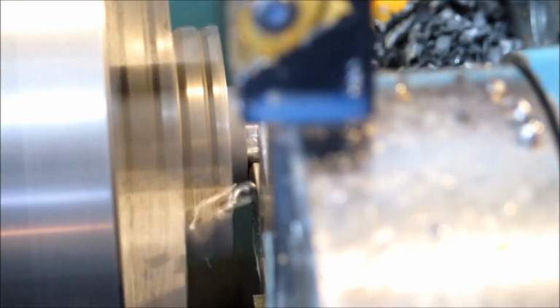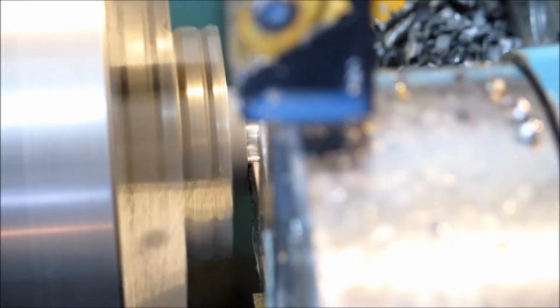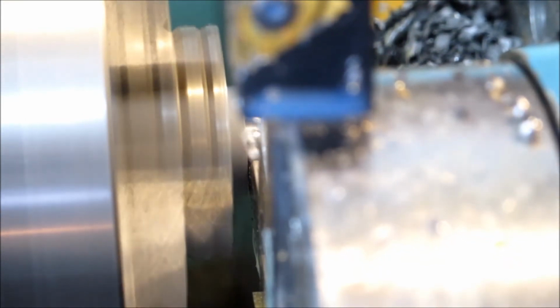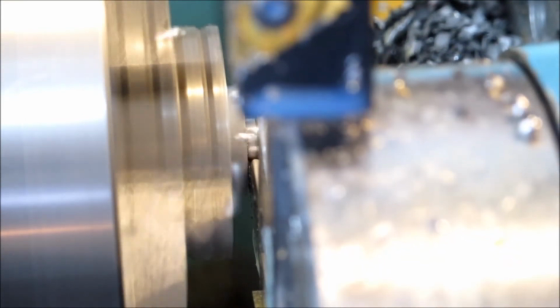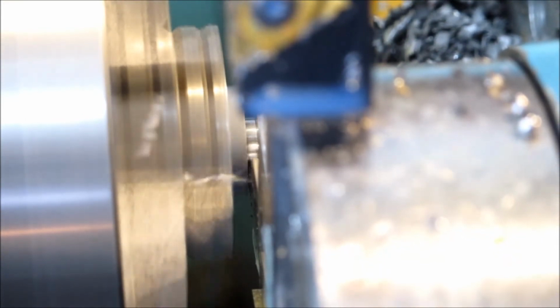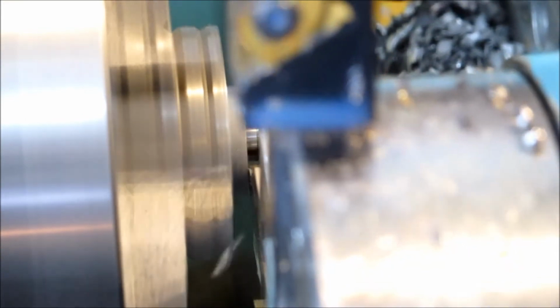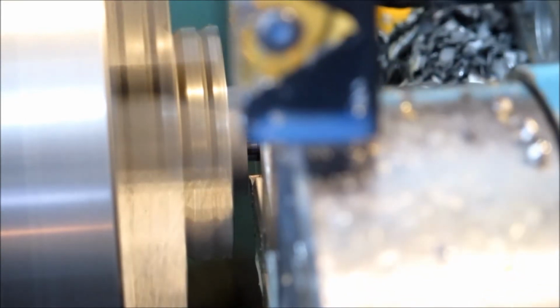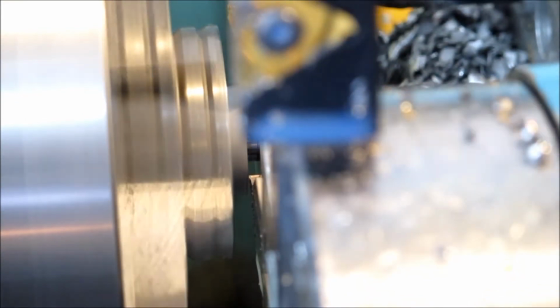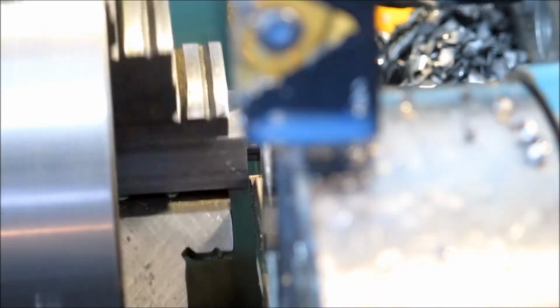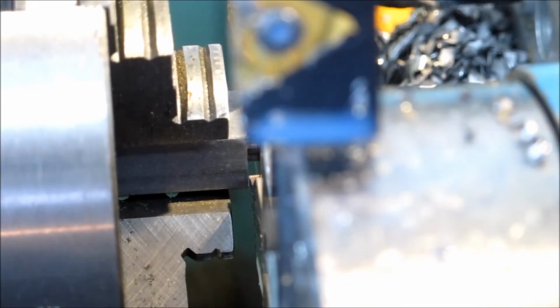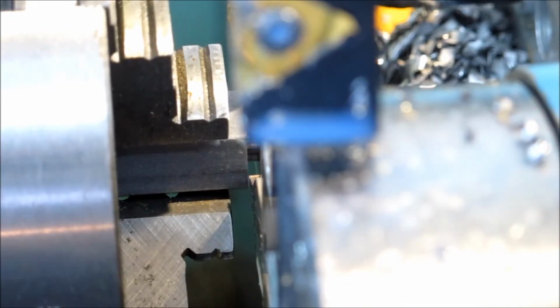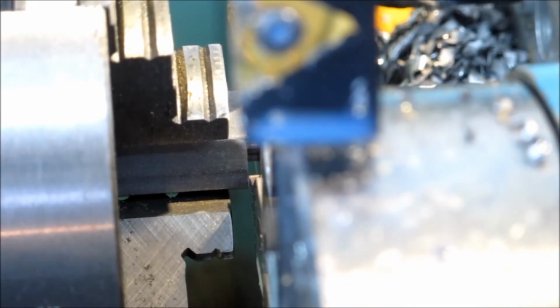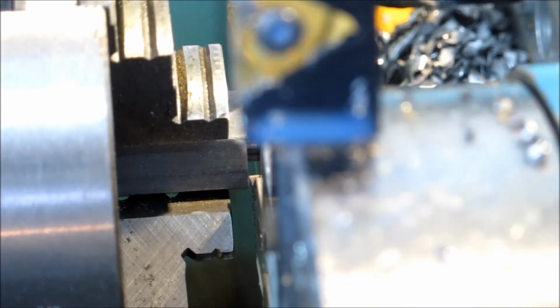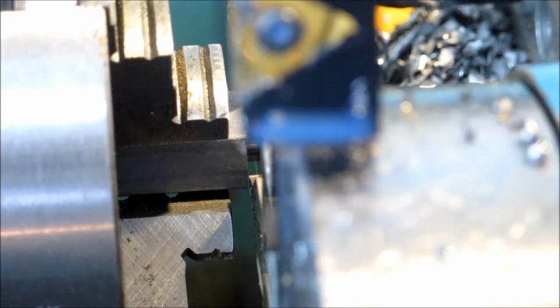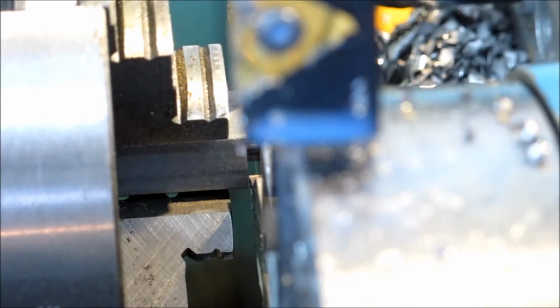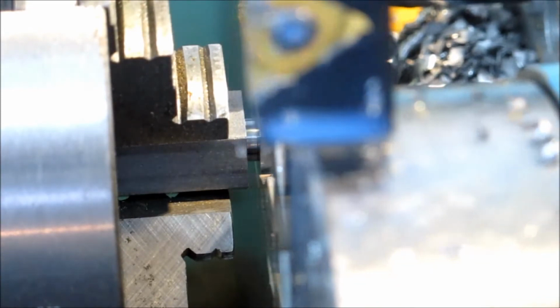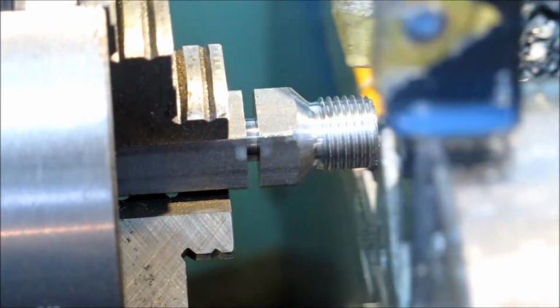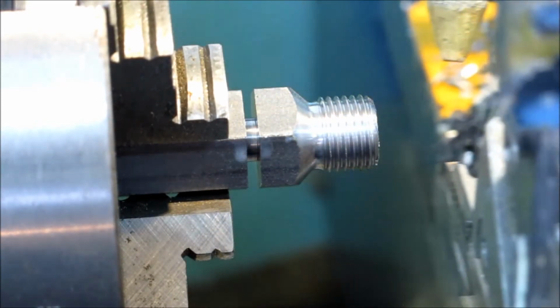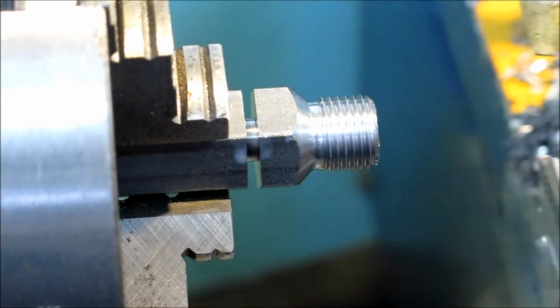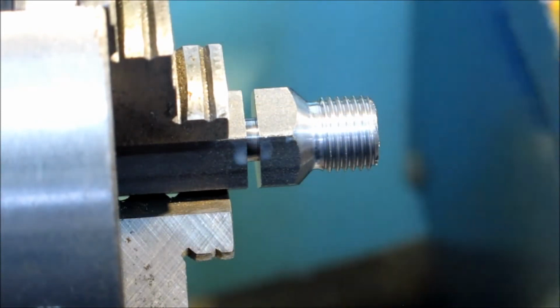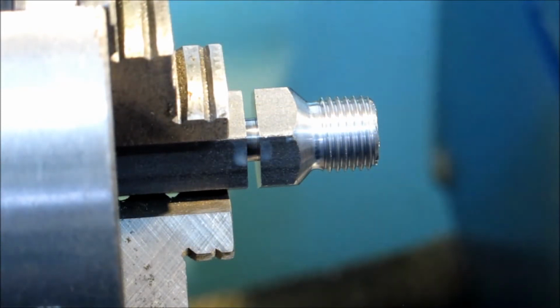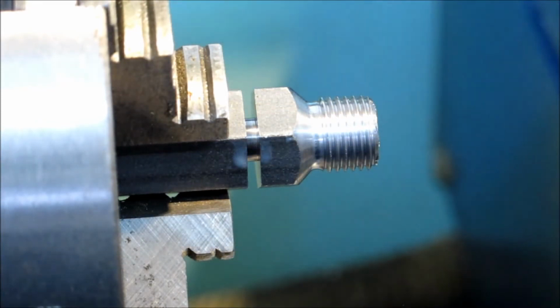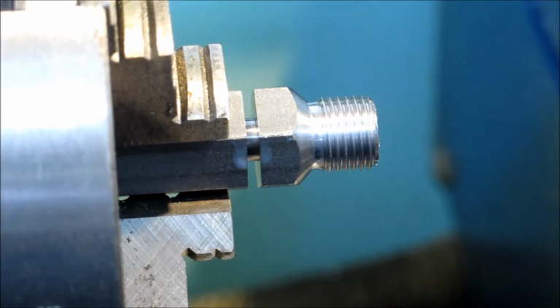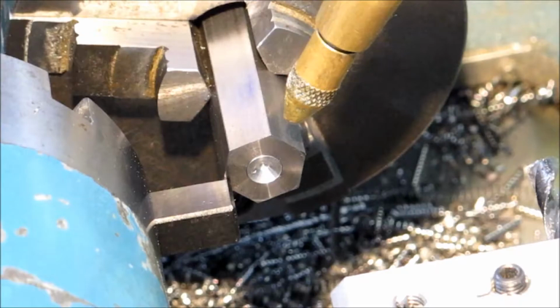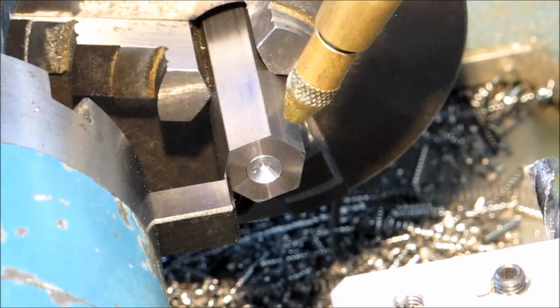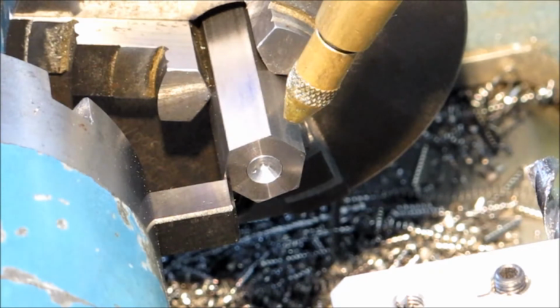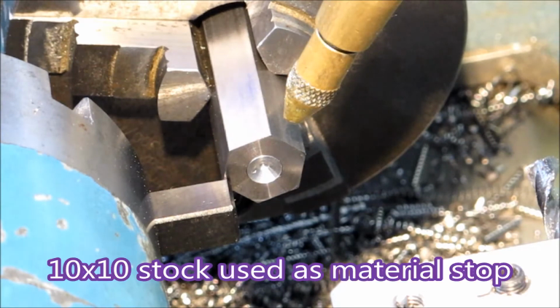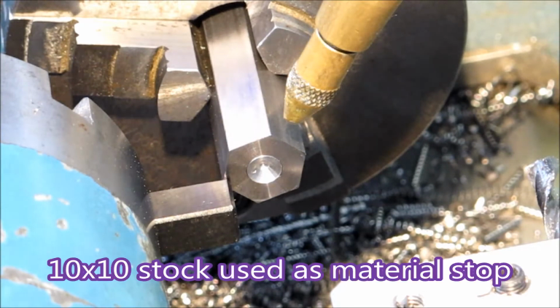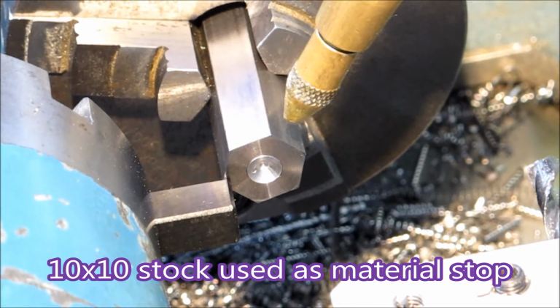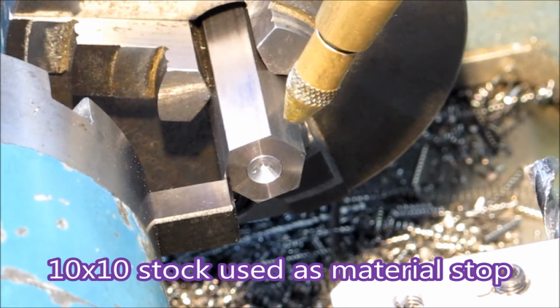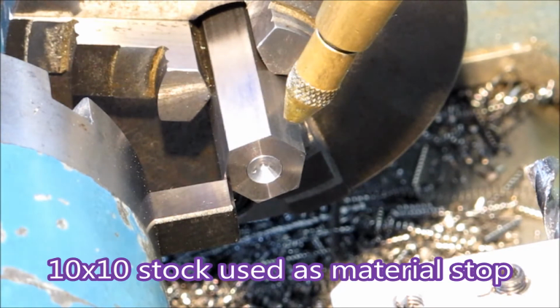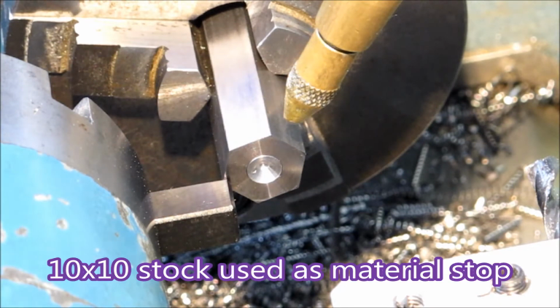That's a 2mm wide parting tool — one of three that I use. That one's the toughest one I've got, so using it on hex is a good idea.